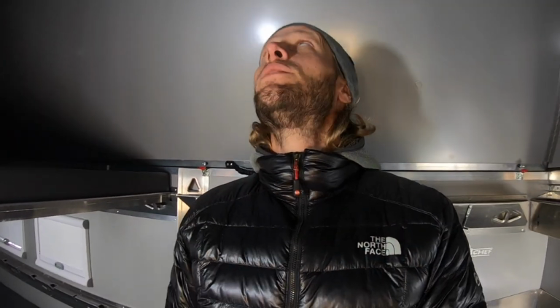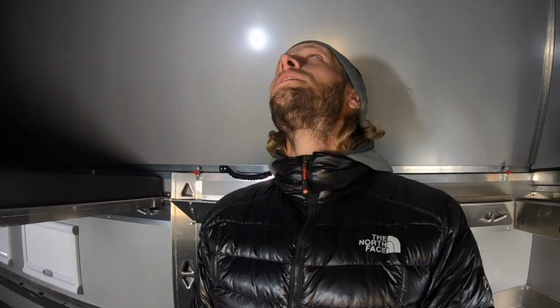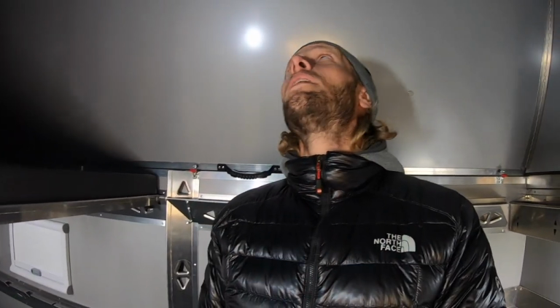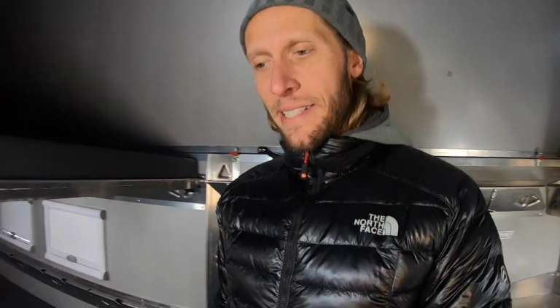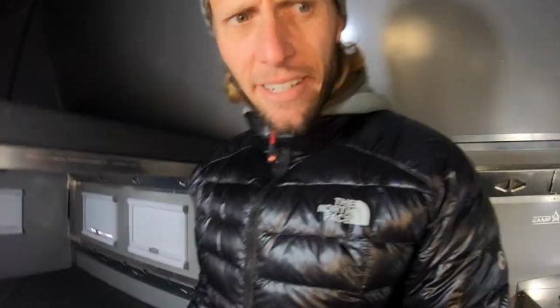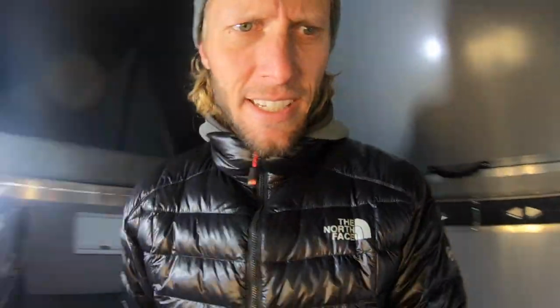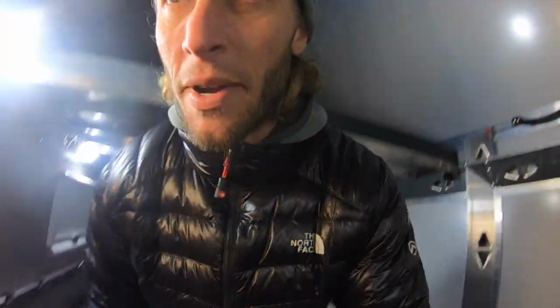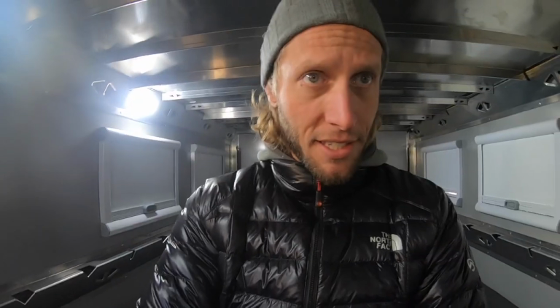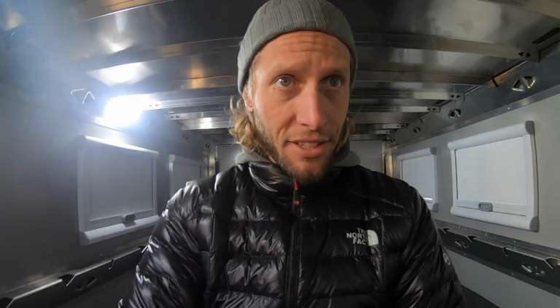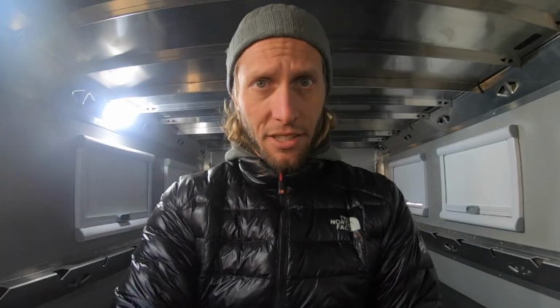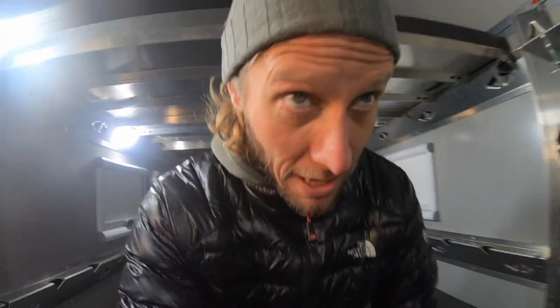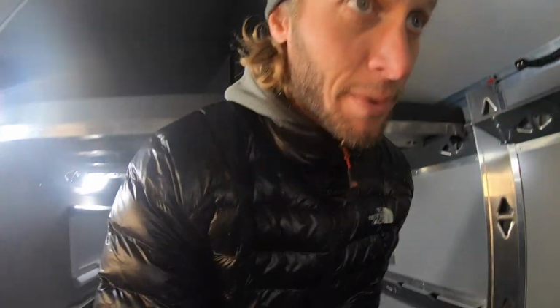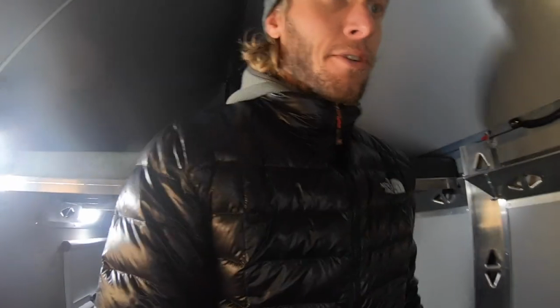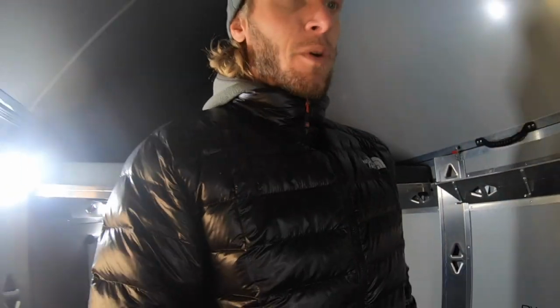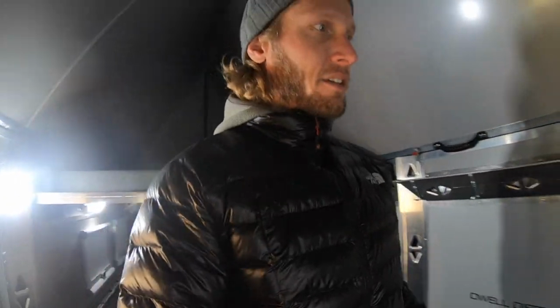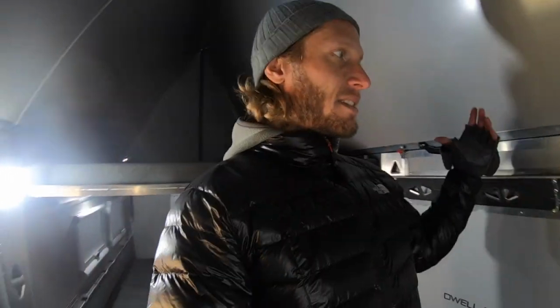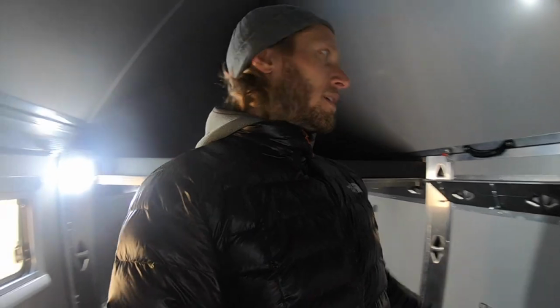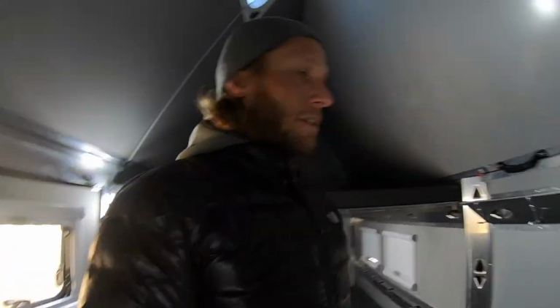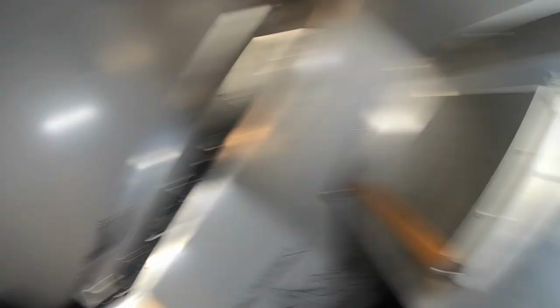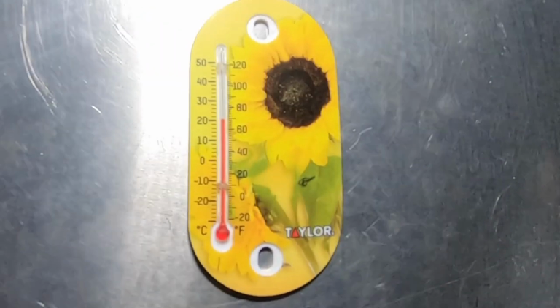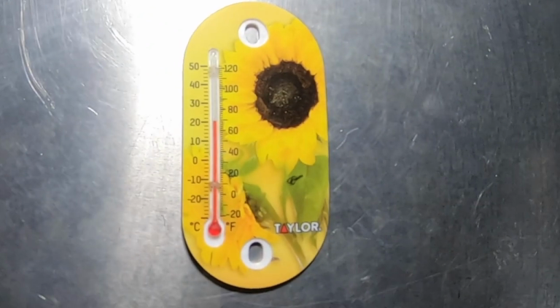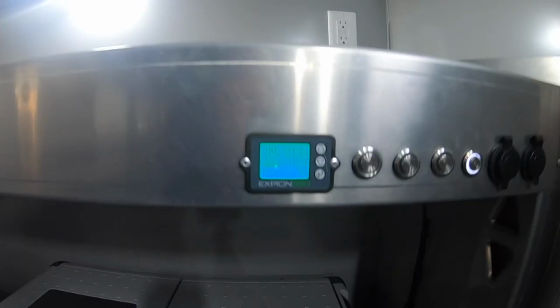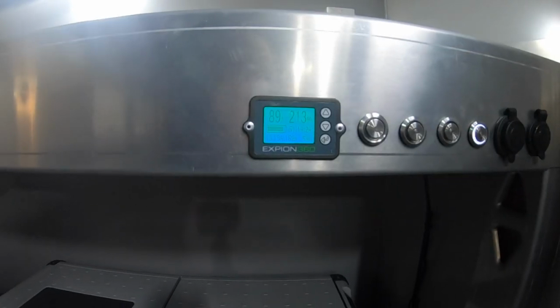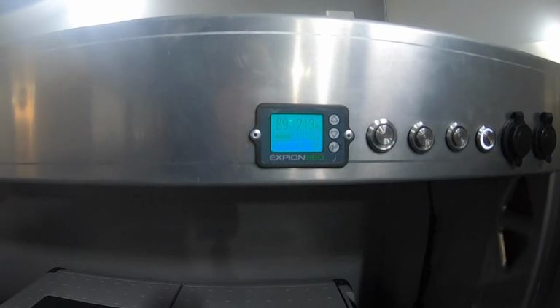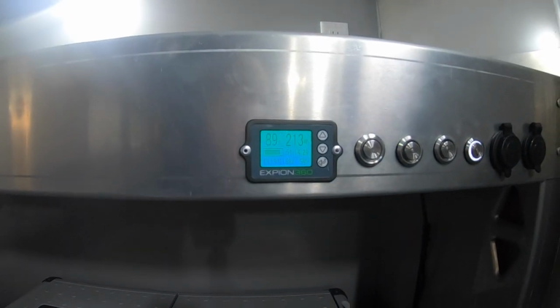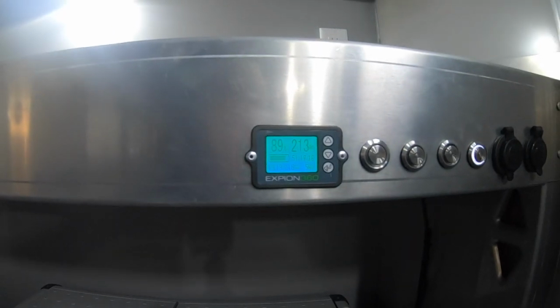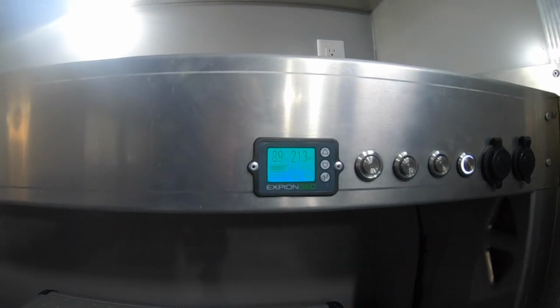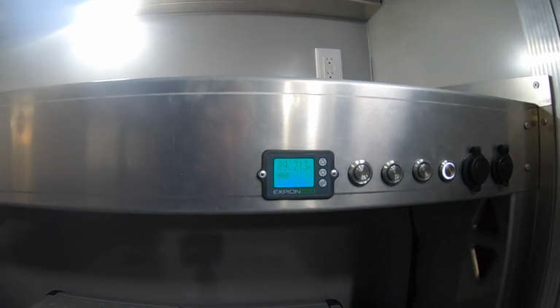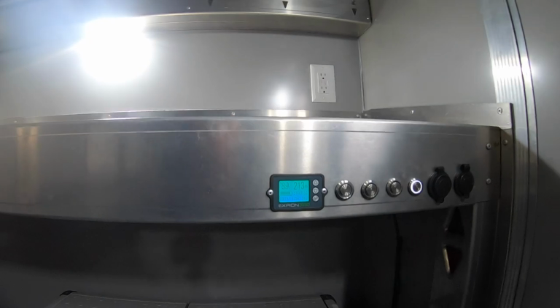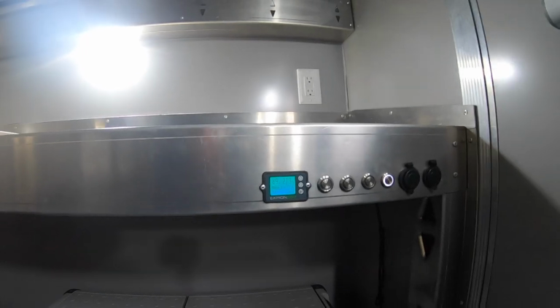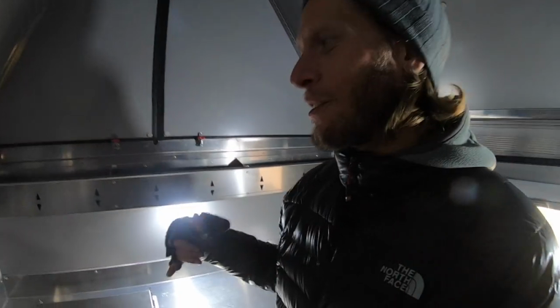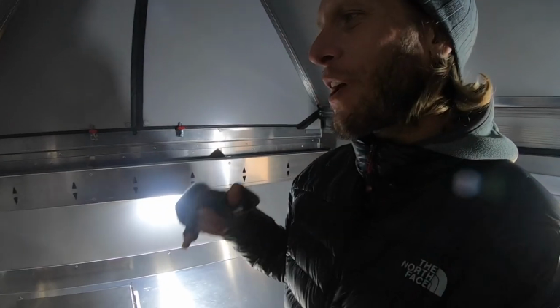Inside here it's nice and warm. You can see how this diesel heater, in a matter of moments, brought us from 14 degrees outside to 70 degrees inside. The battery only dropped down to 89% from 90%.